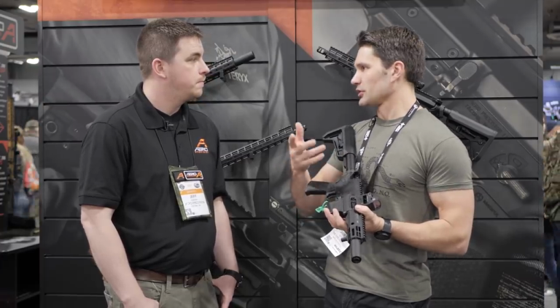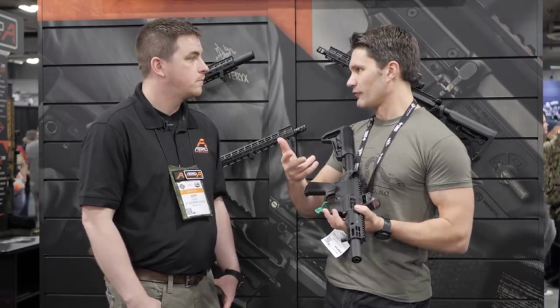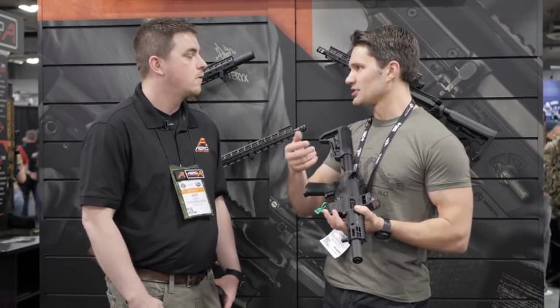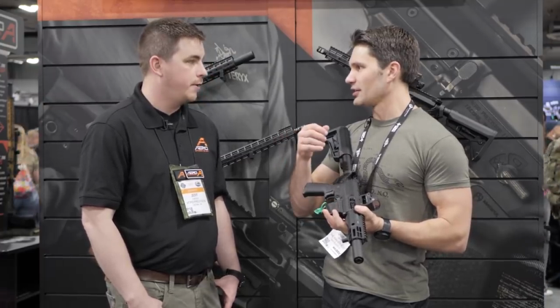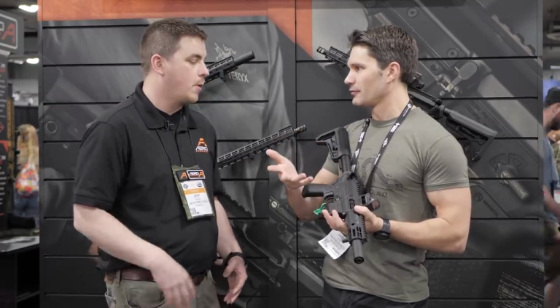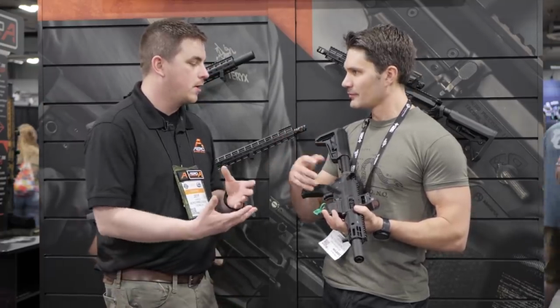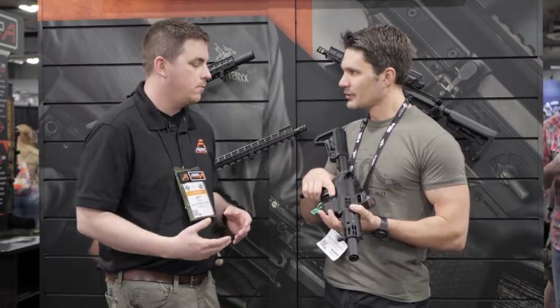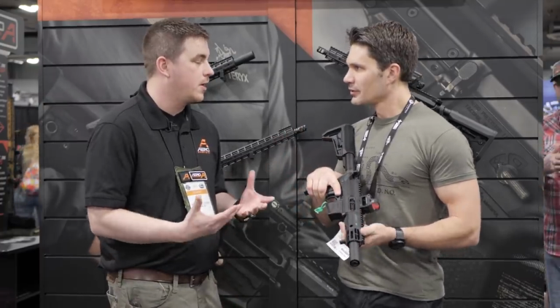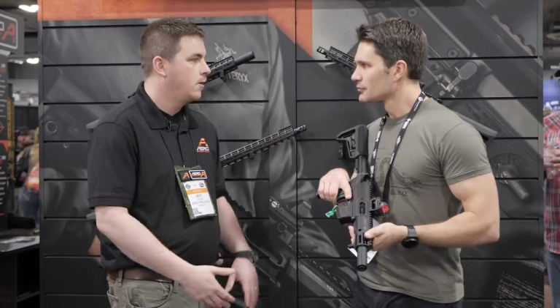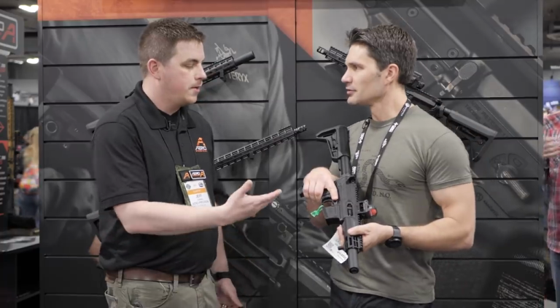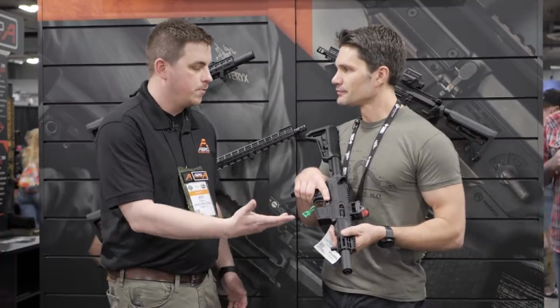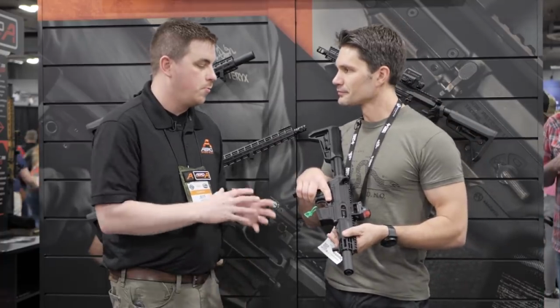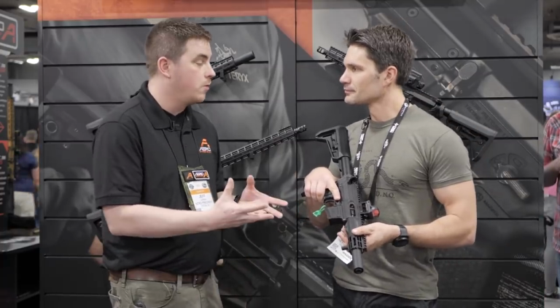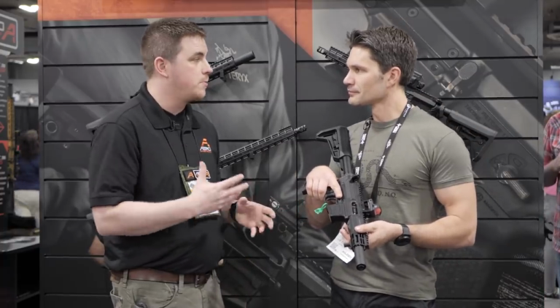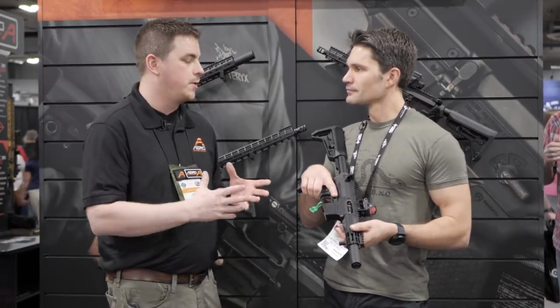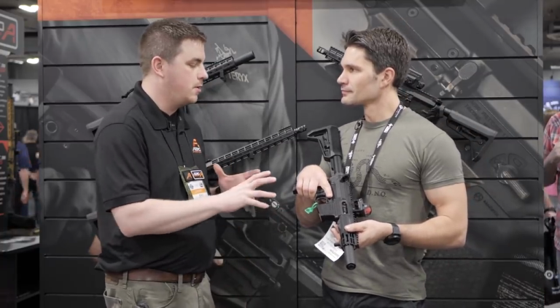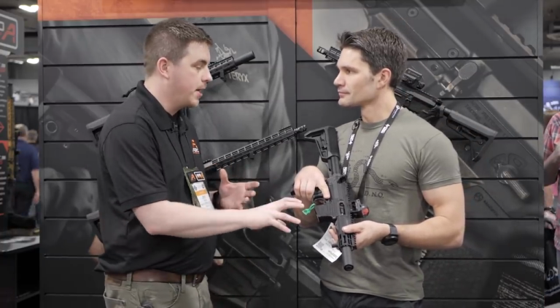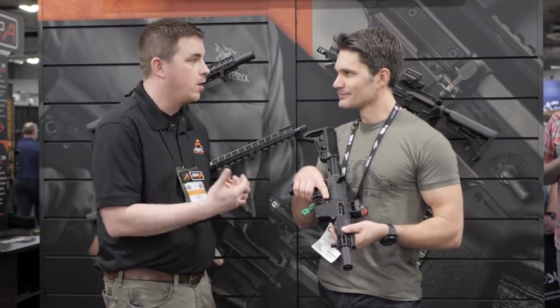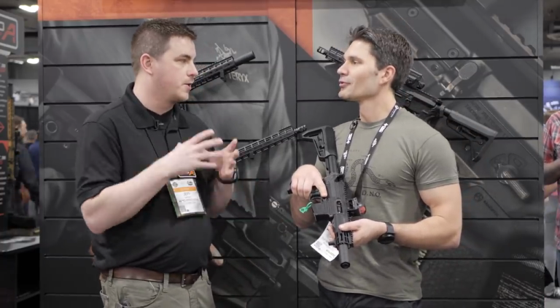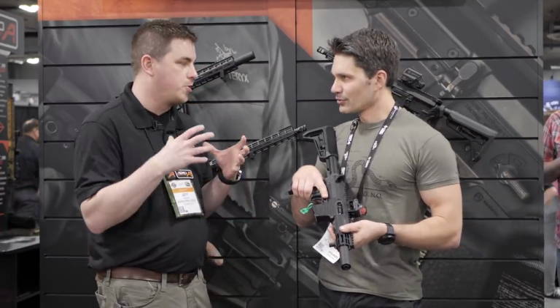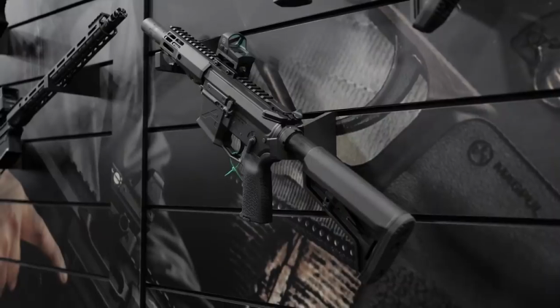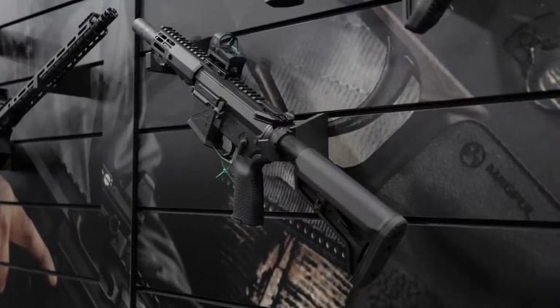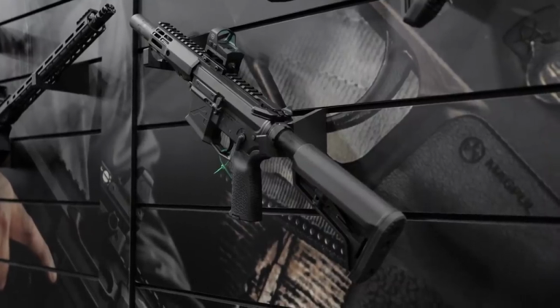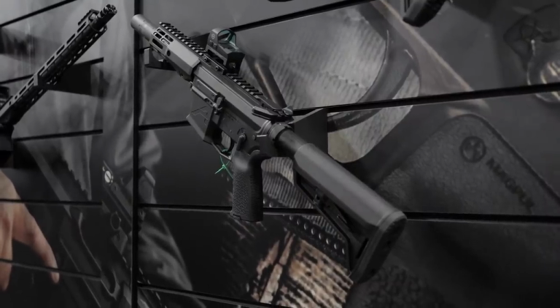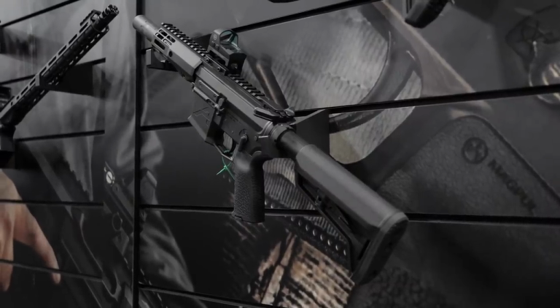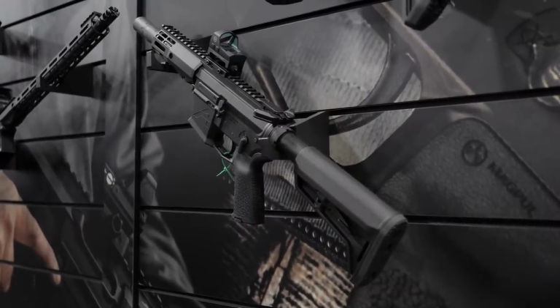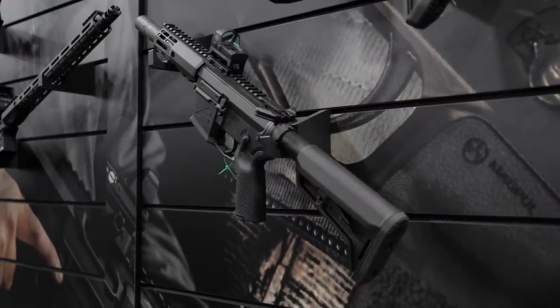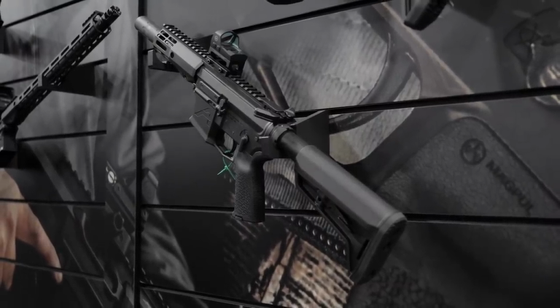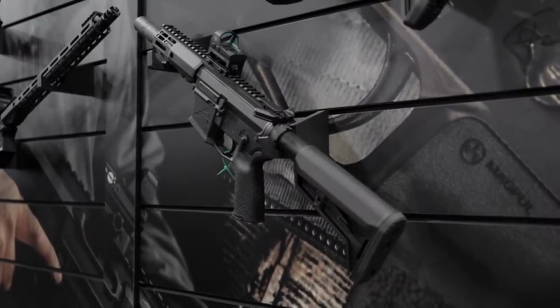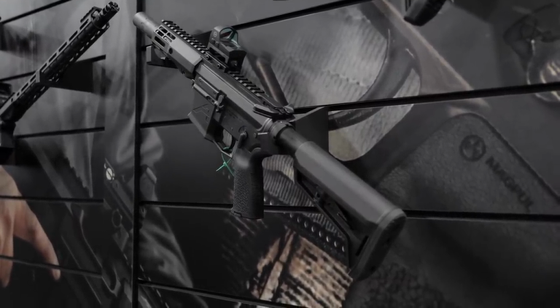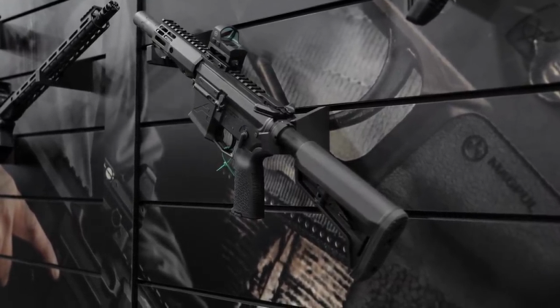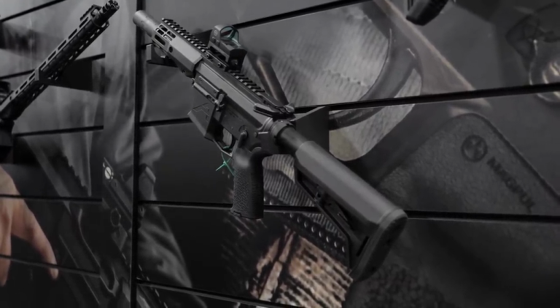You're doing two different variants. The price points are going to be the same. Really, the only difference between them is the magazine well, because of the larger magazine. So one of them will do 9 or 40, and the other one will do 45 or 10mm.